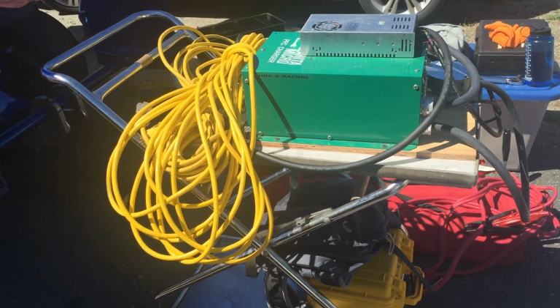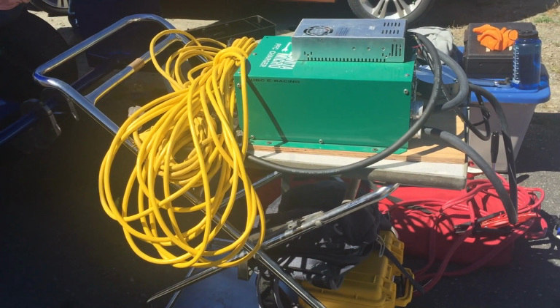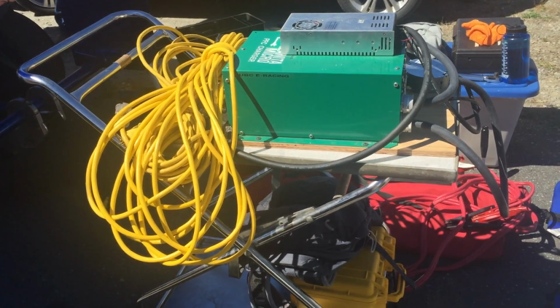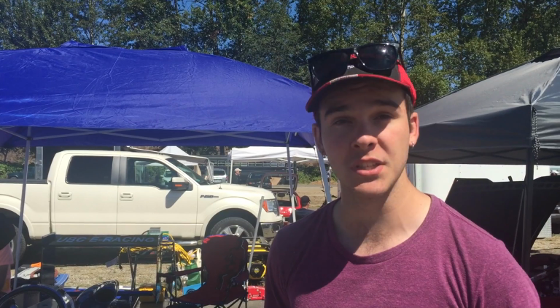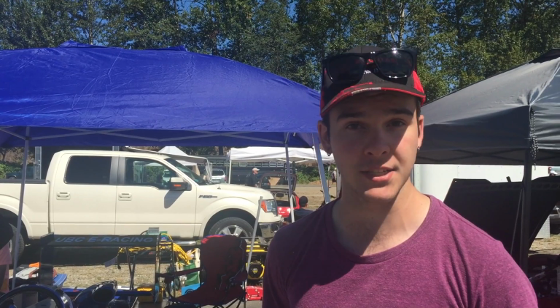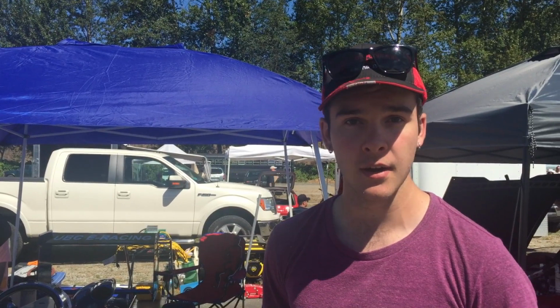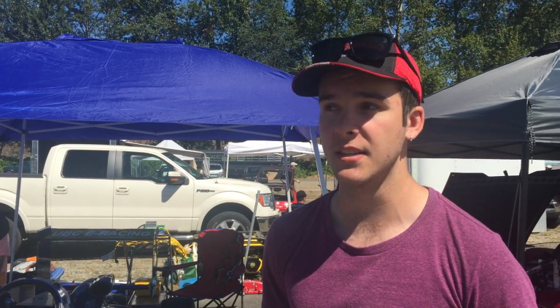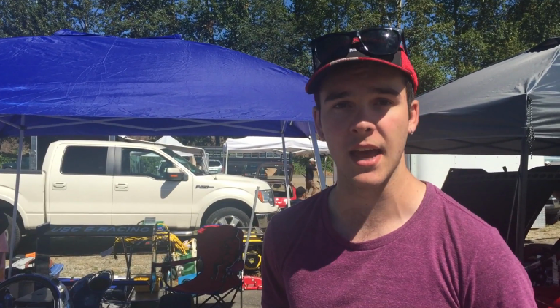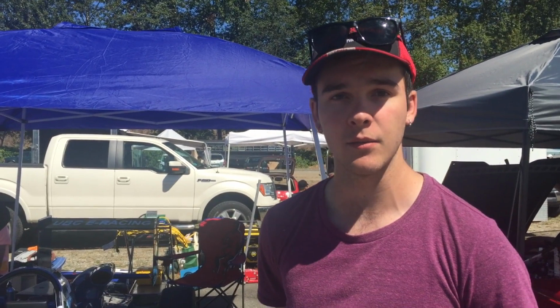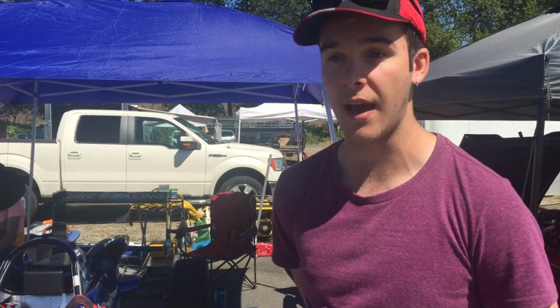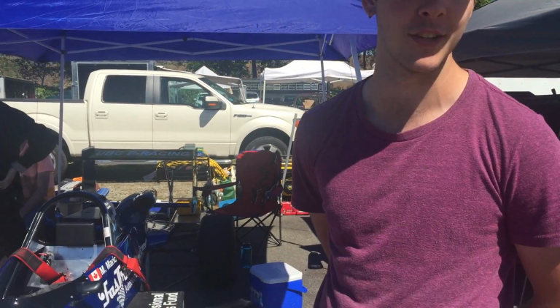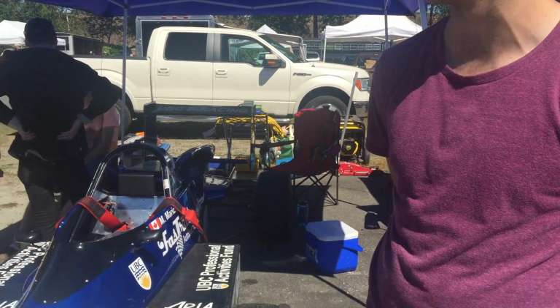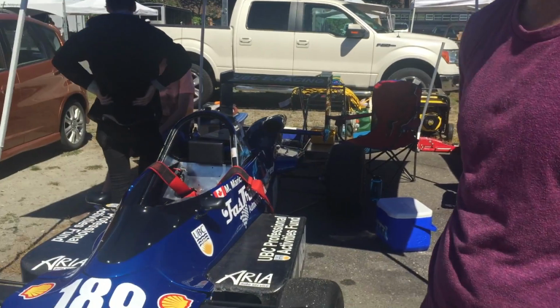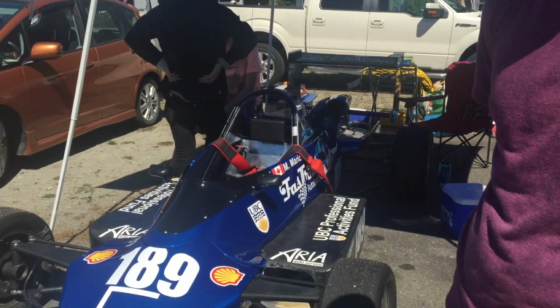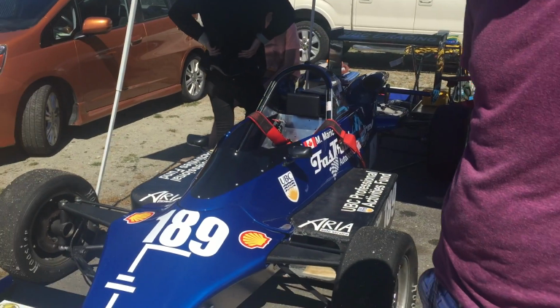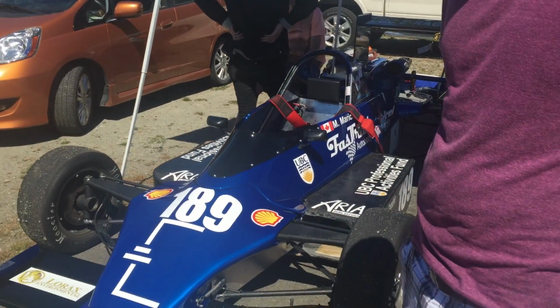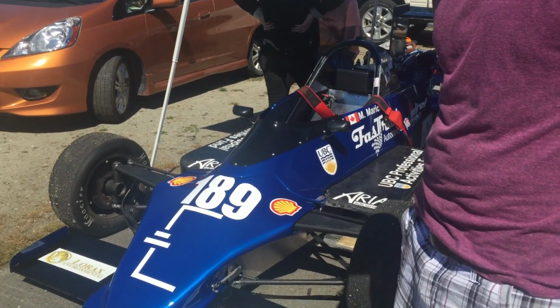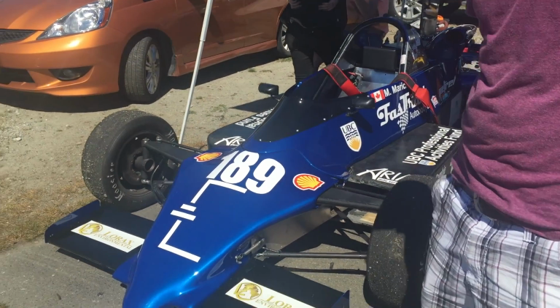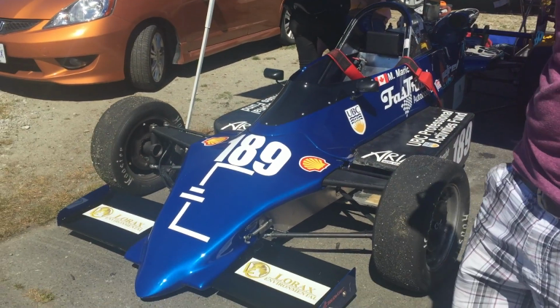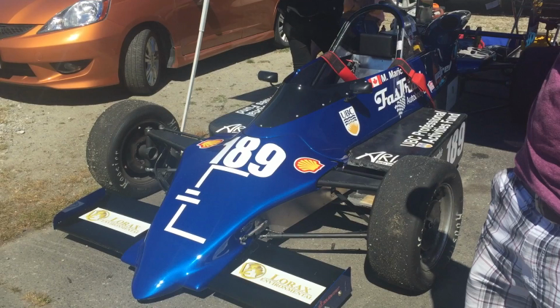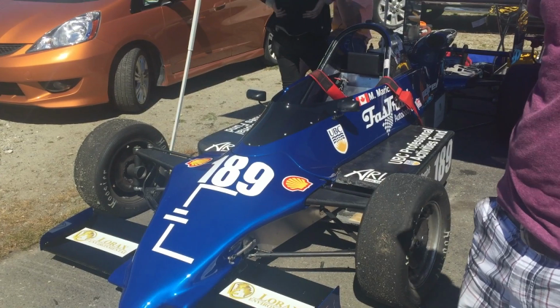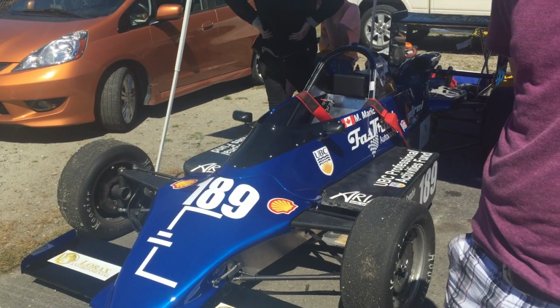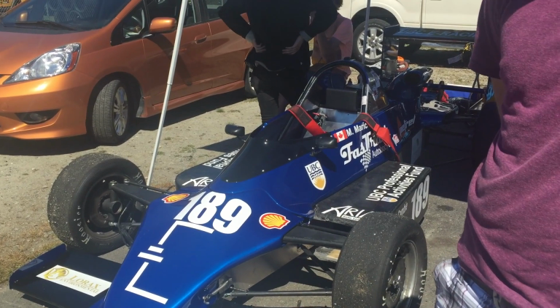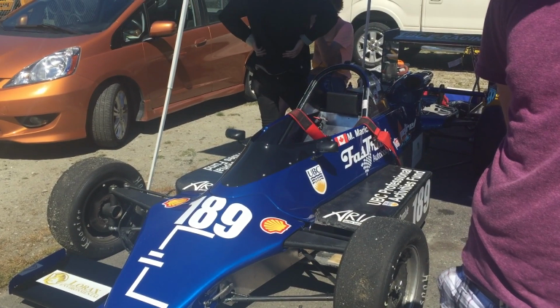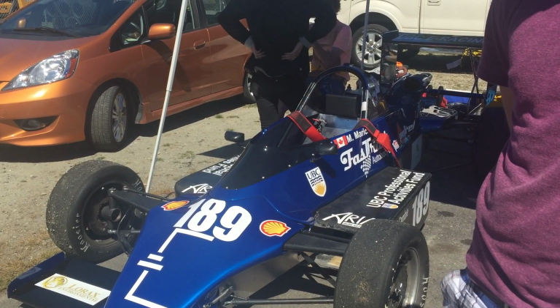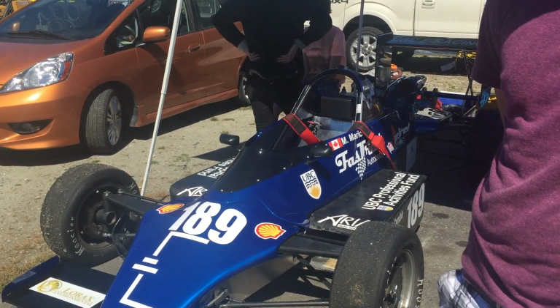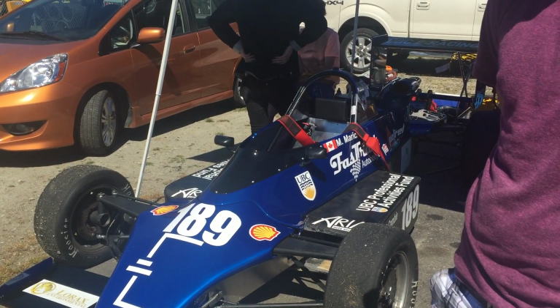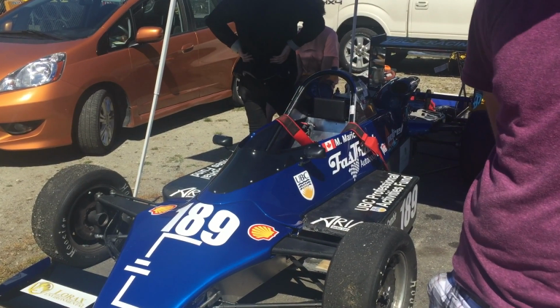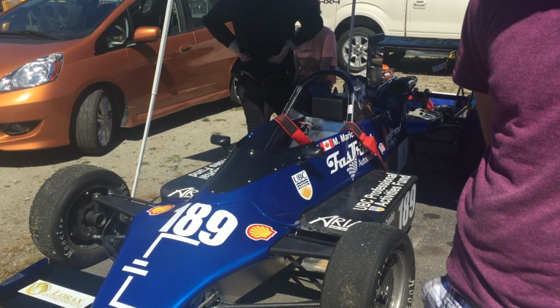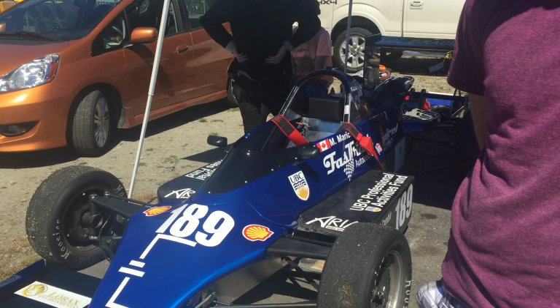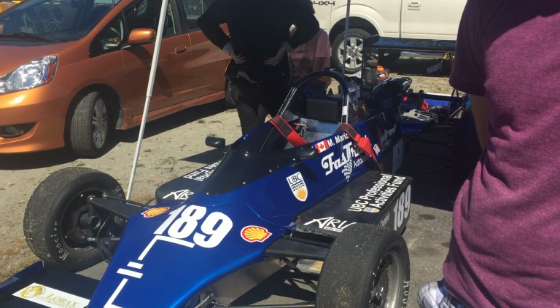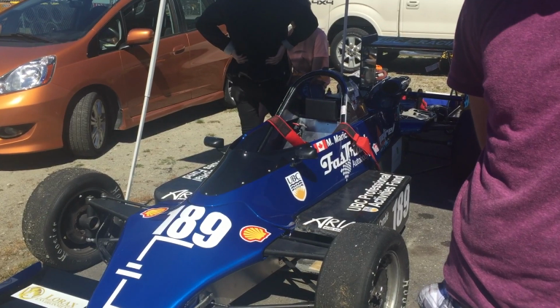How long have you been on the team? I joined the team last year and since then we have inherited the team, so there's about five of us on the team. It's a pretty short roster, which means we get to be very hands-on and we're learning quite a lot by being a part of this team.